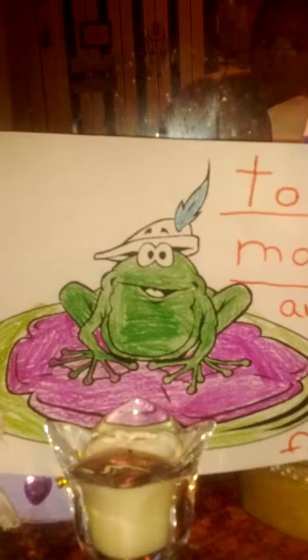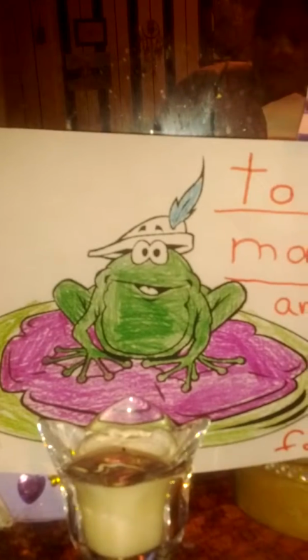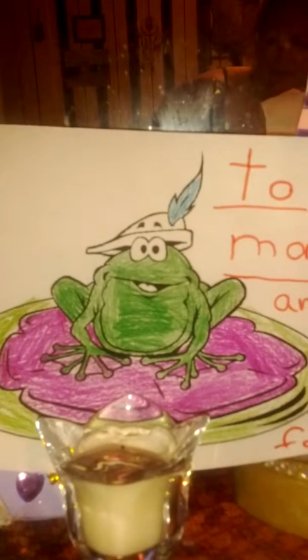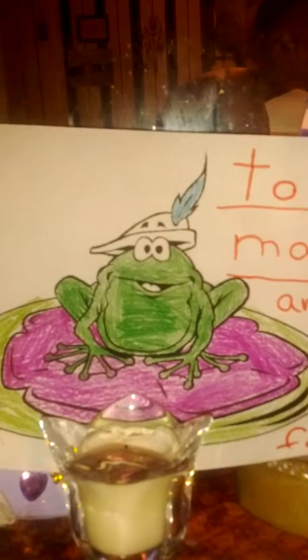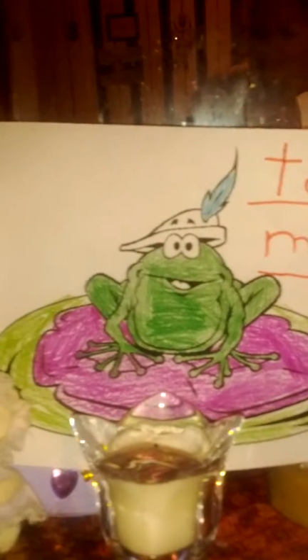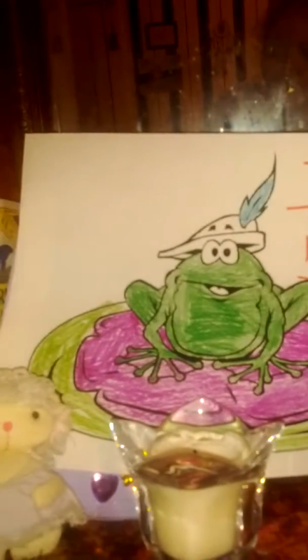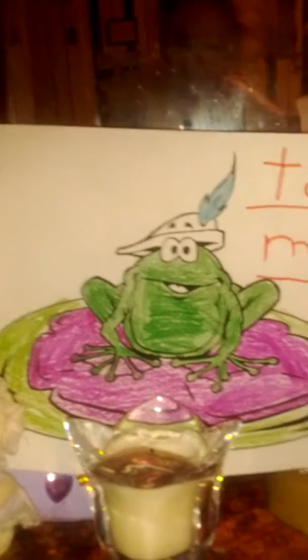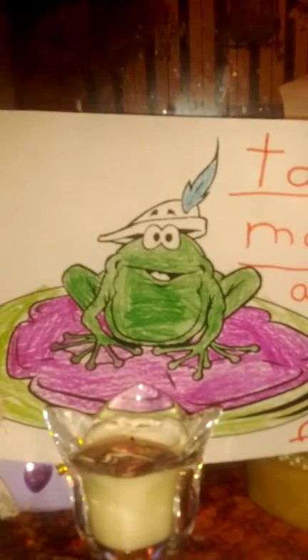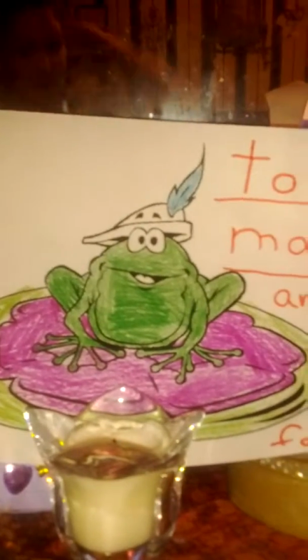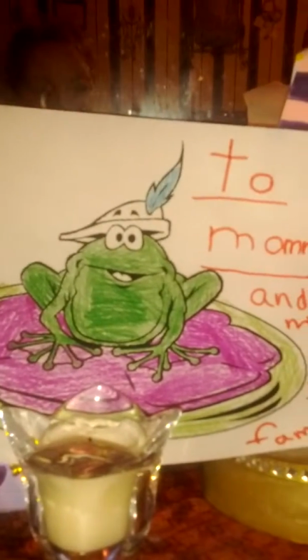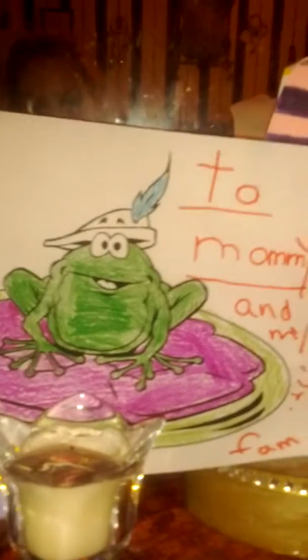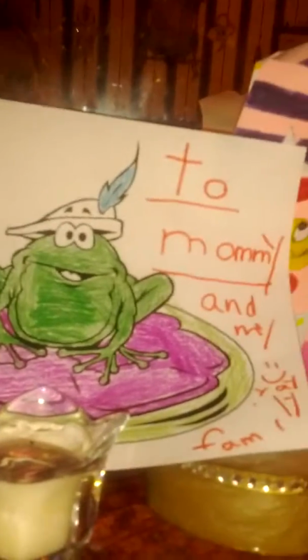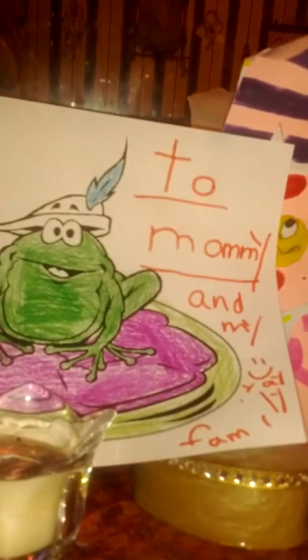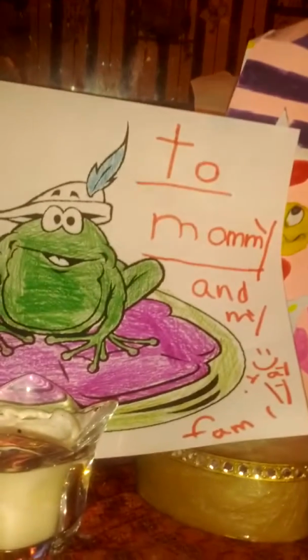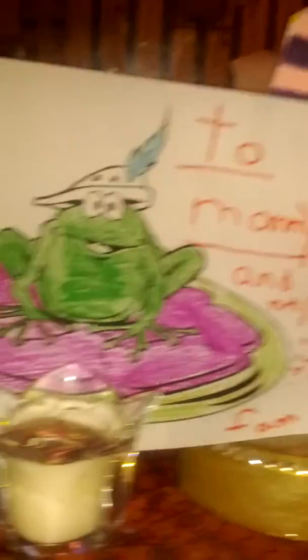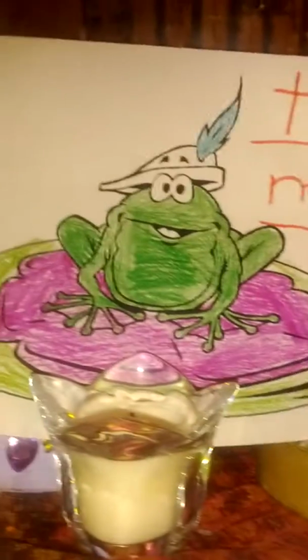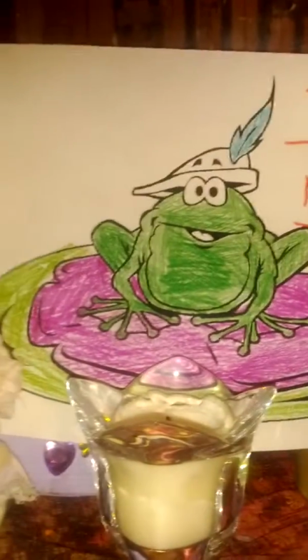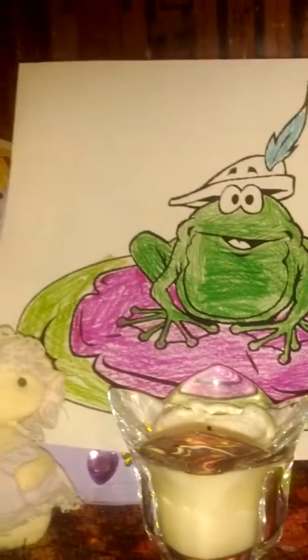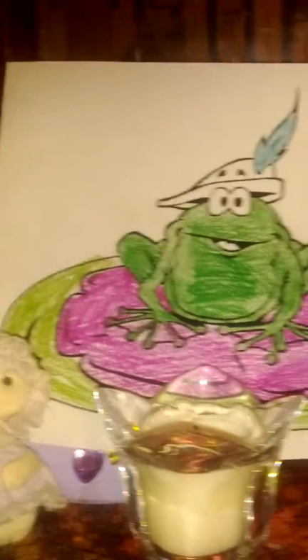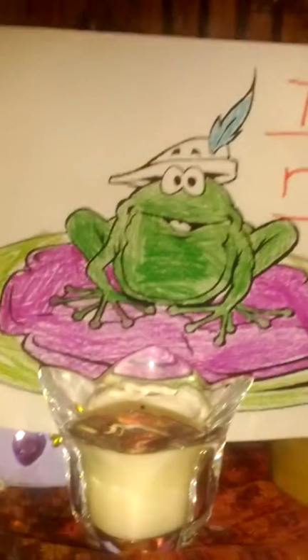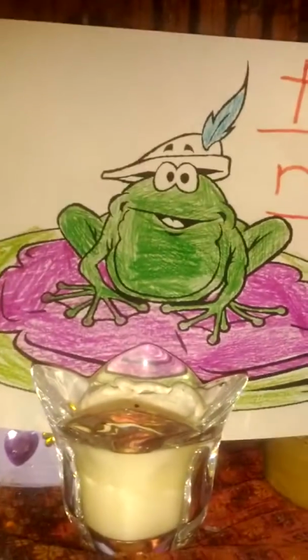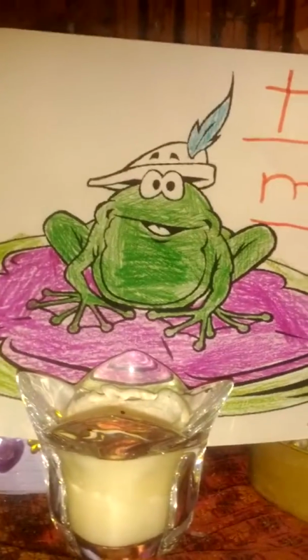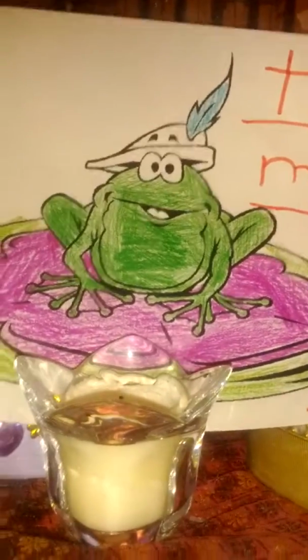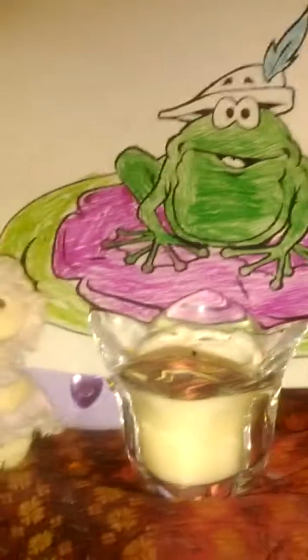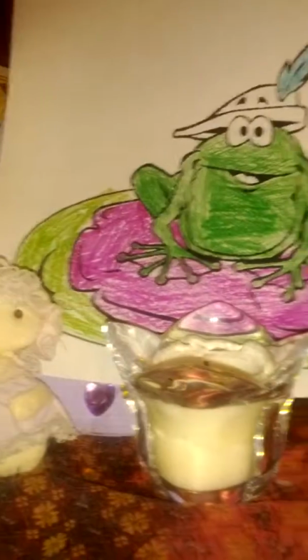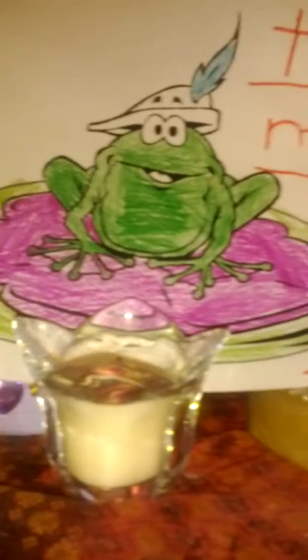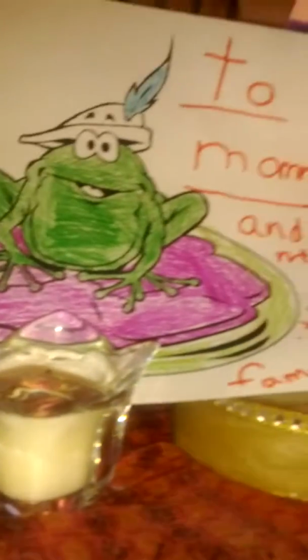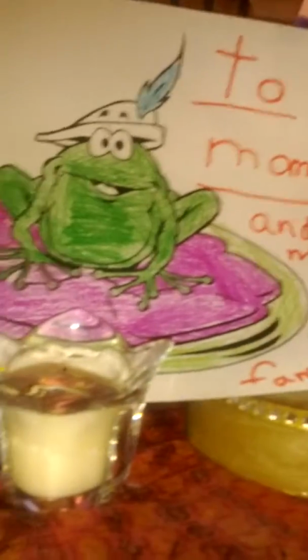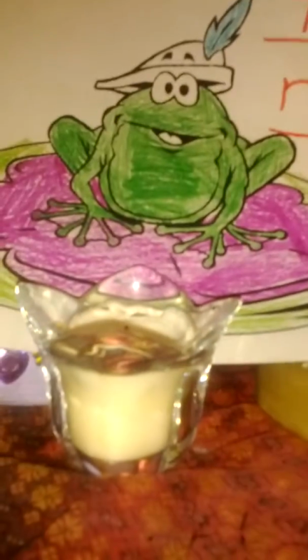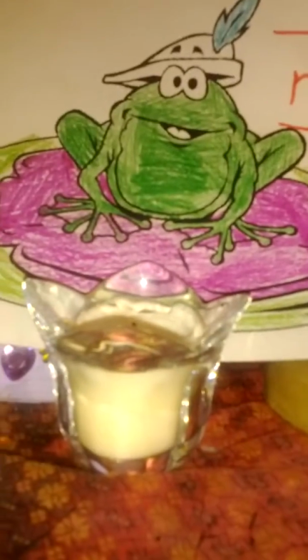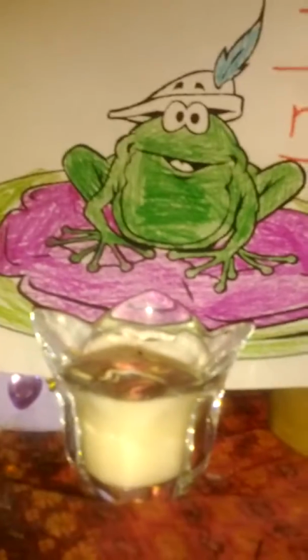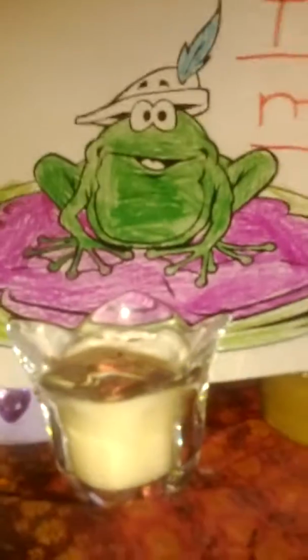Hello, witches! This is Kristen. It's Dracobella. And my little girl made this beautiful frog sitting on a lily pad for me. Isn't he awesome?